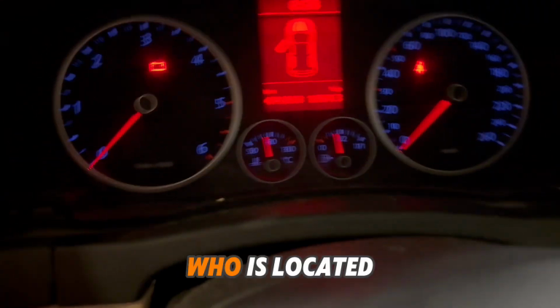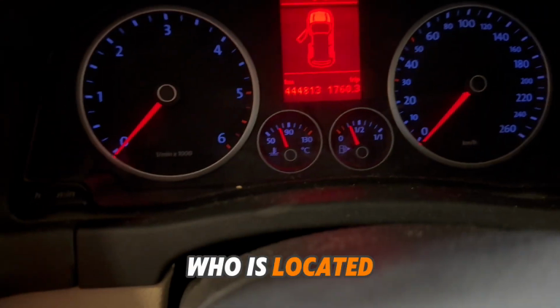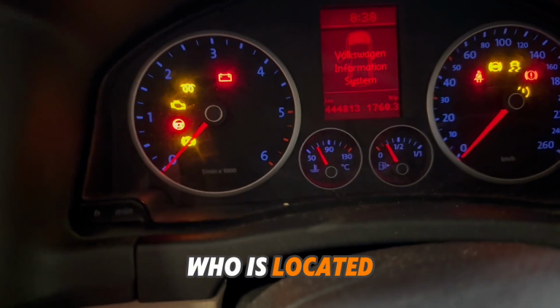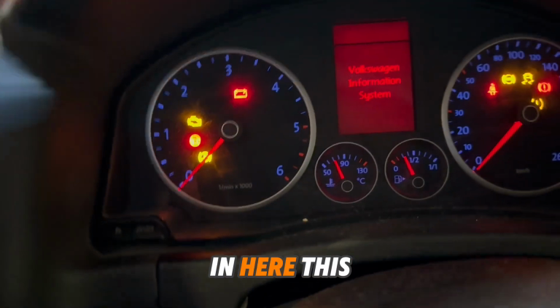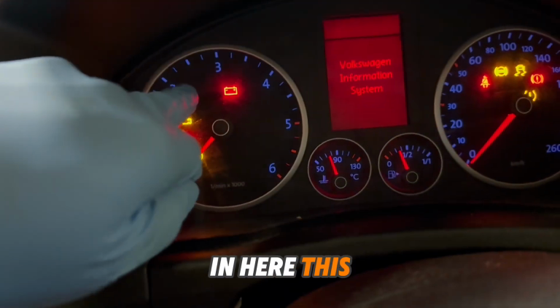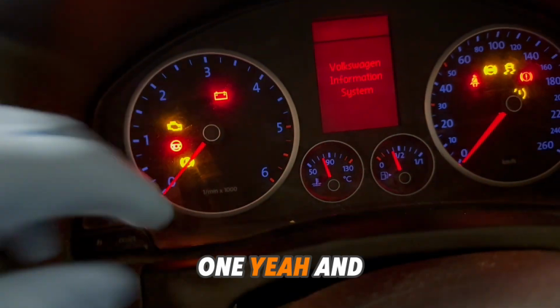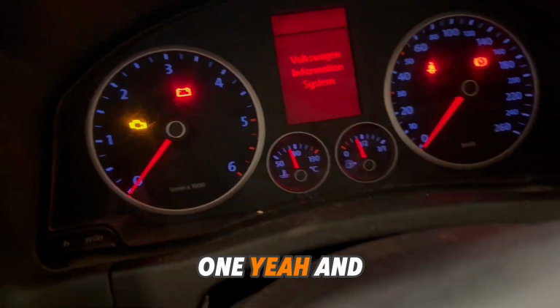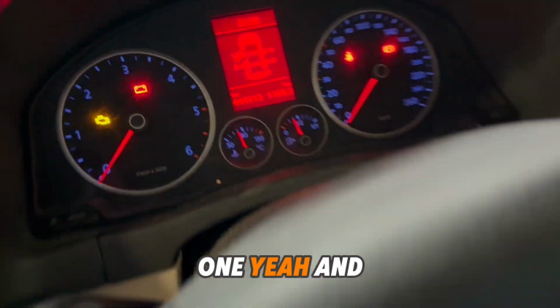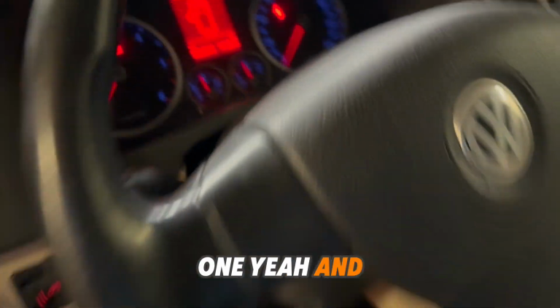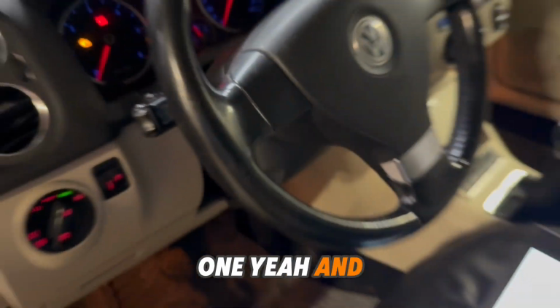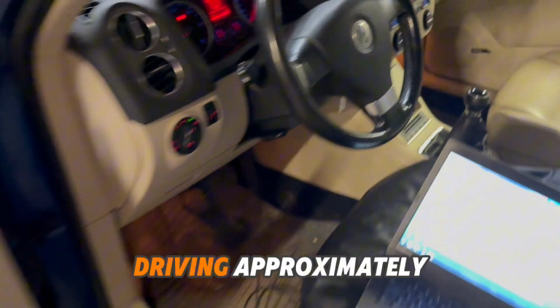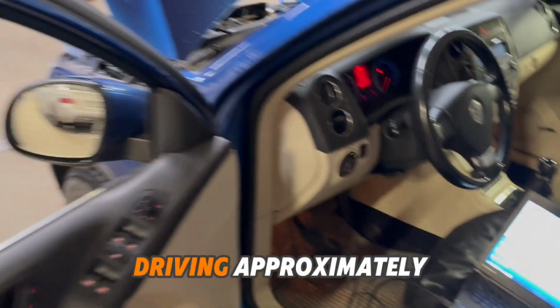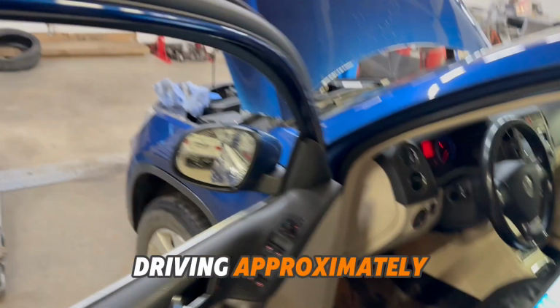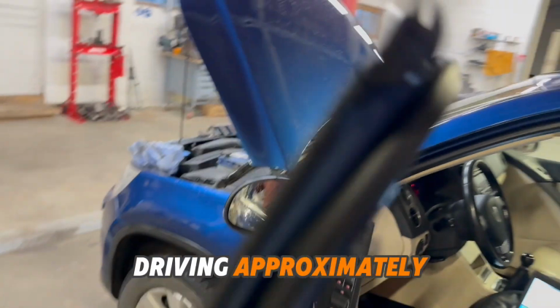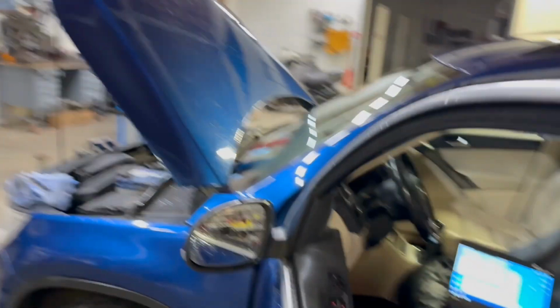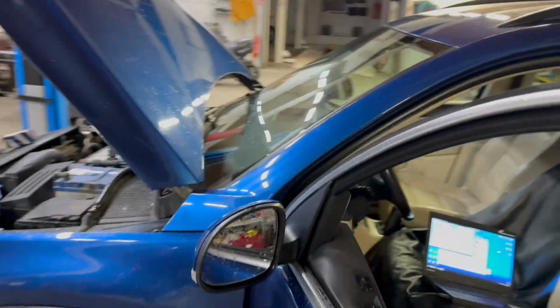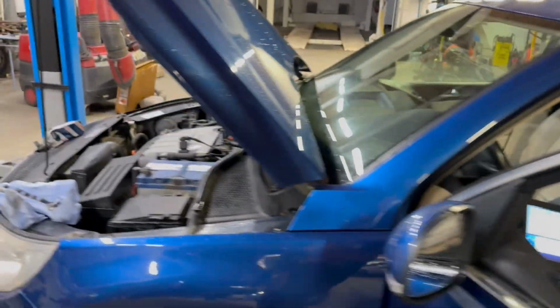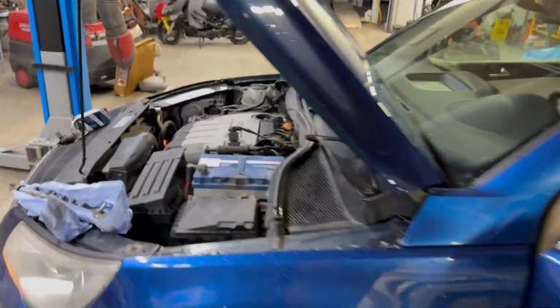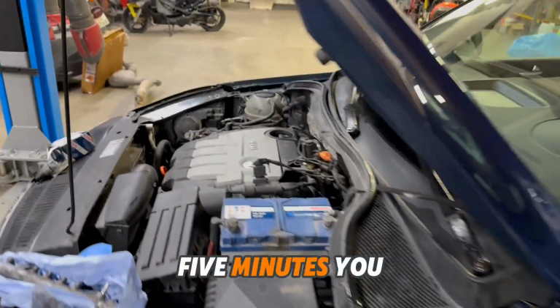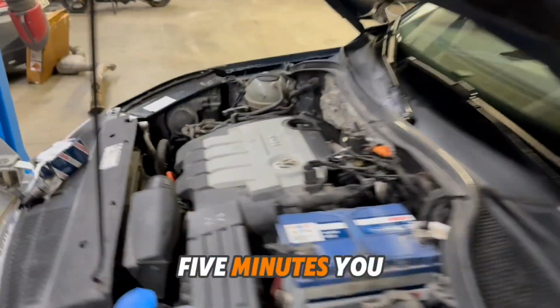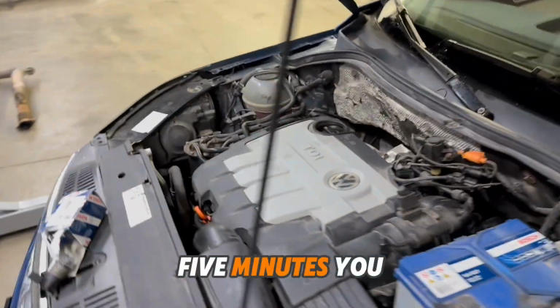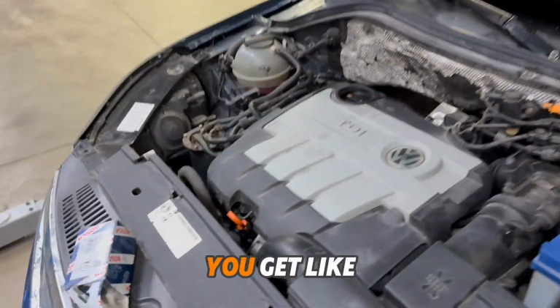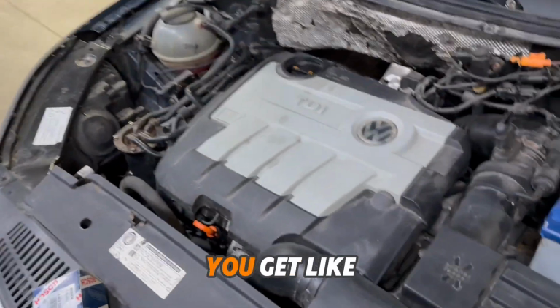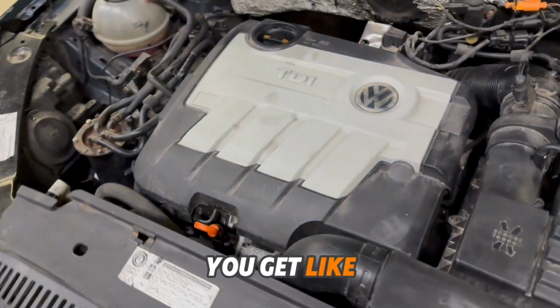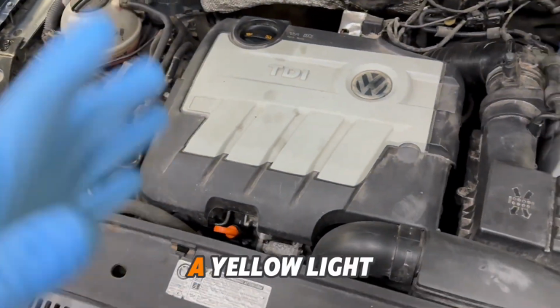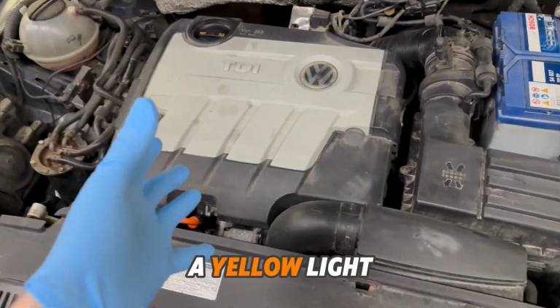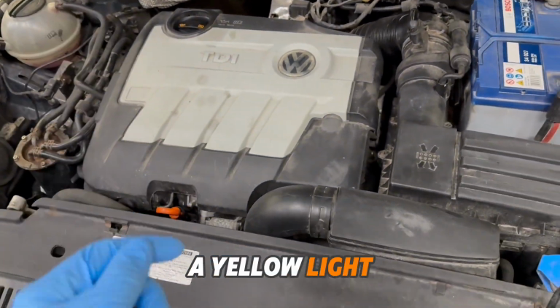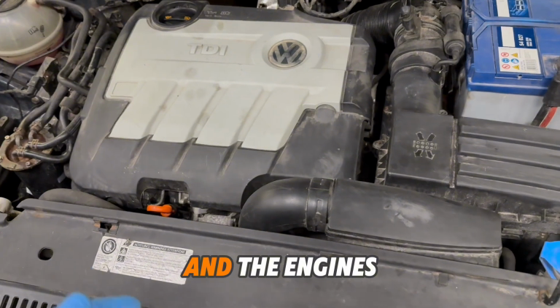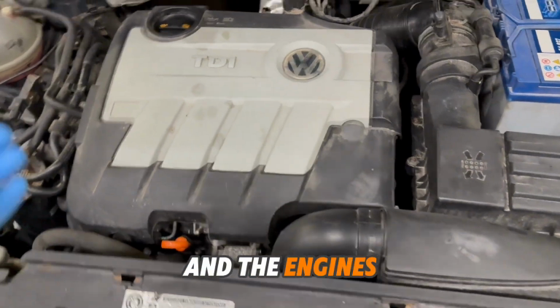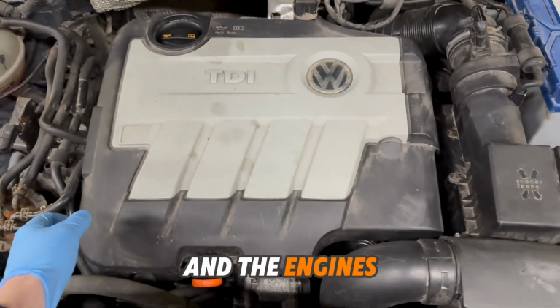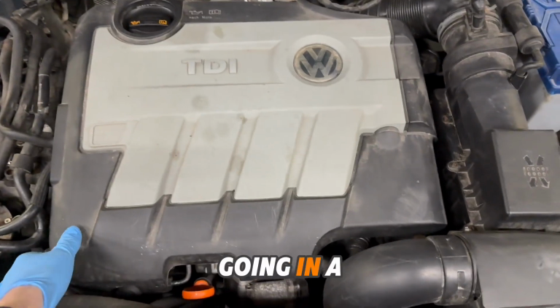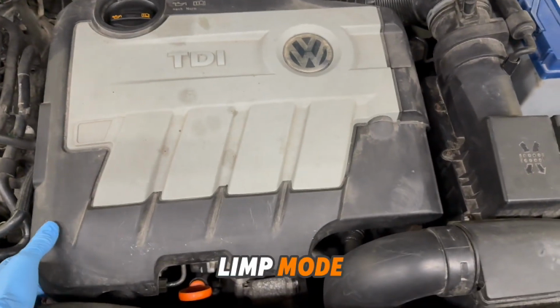The fault is located in here, this one. After driving approximately 5 minutes, you get a yellow light and the engine goes into limp mode.